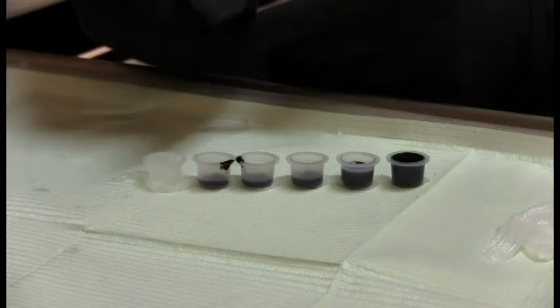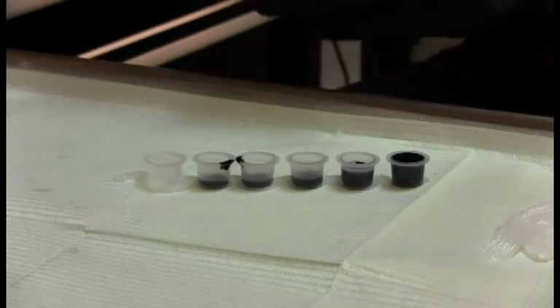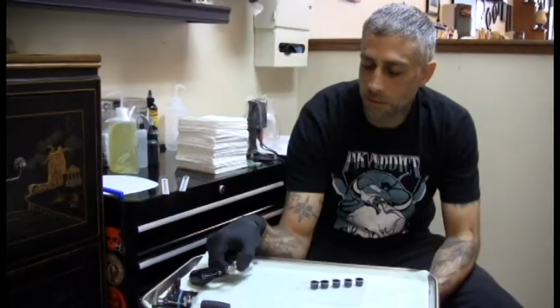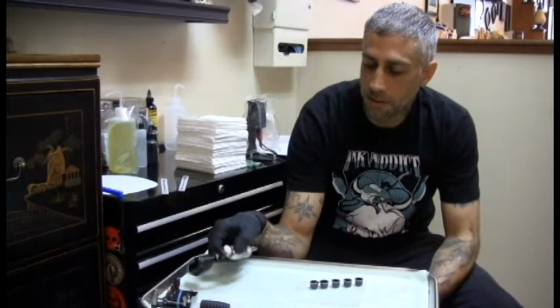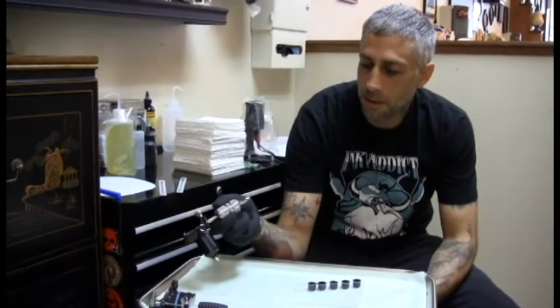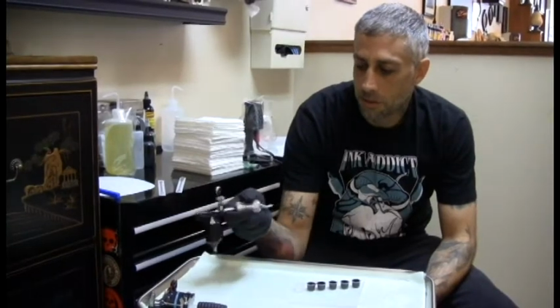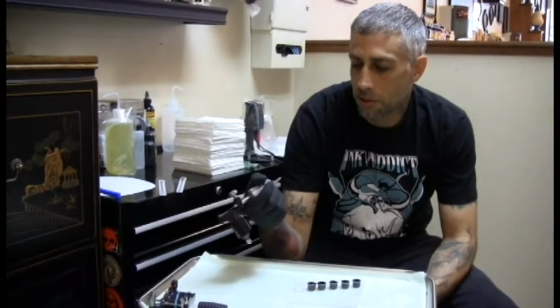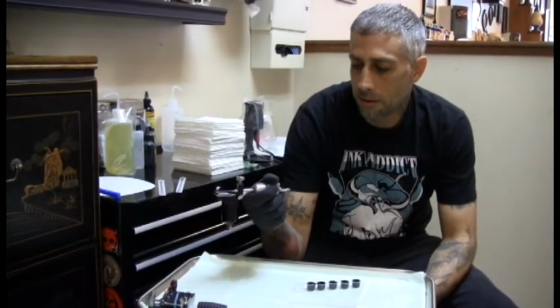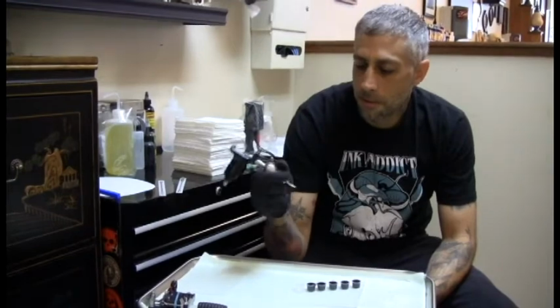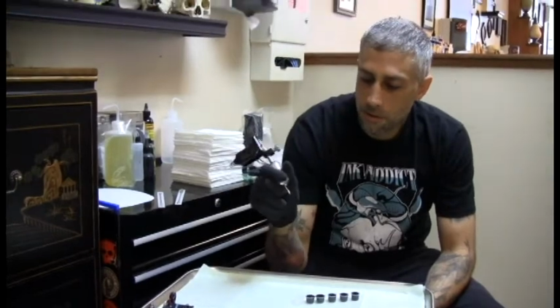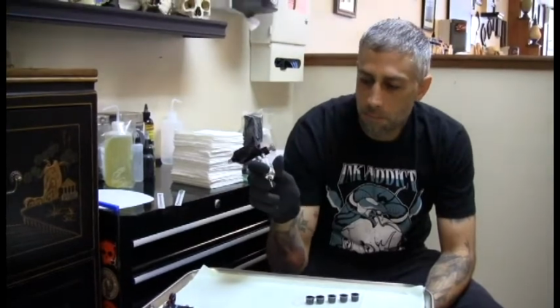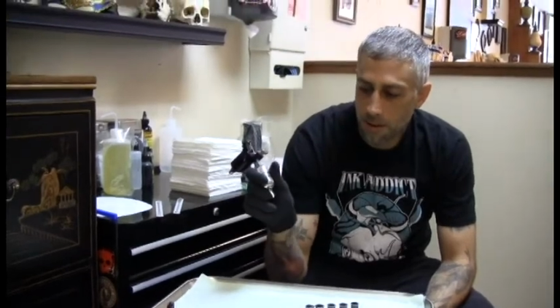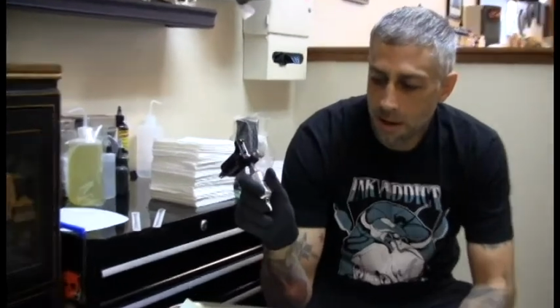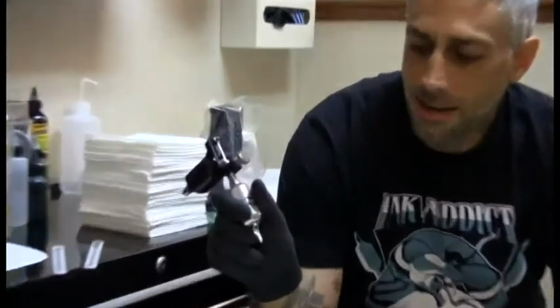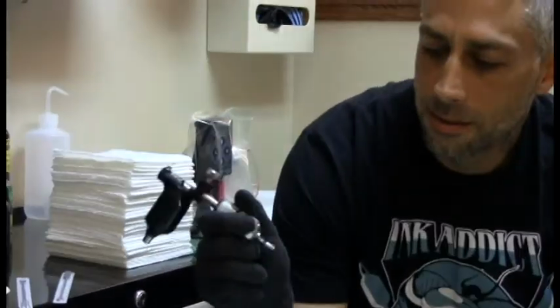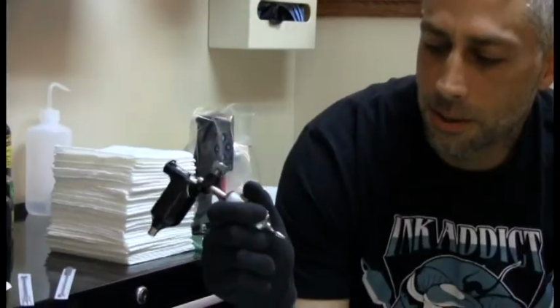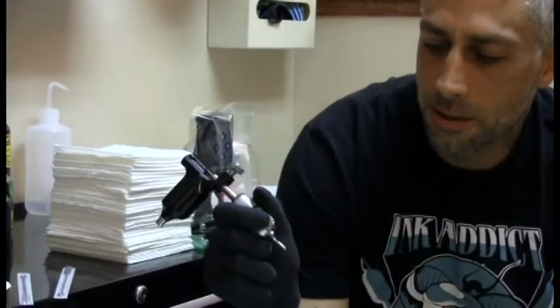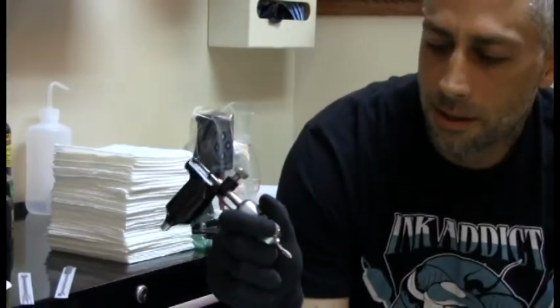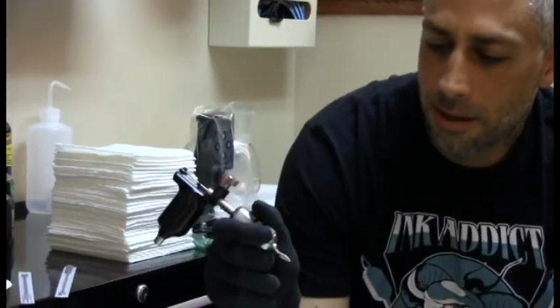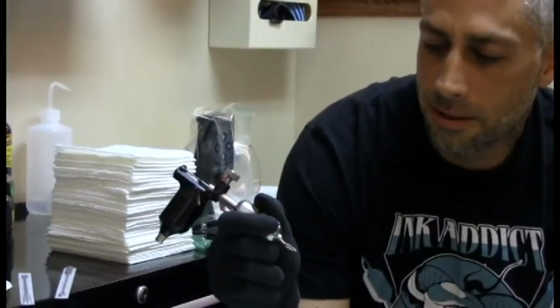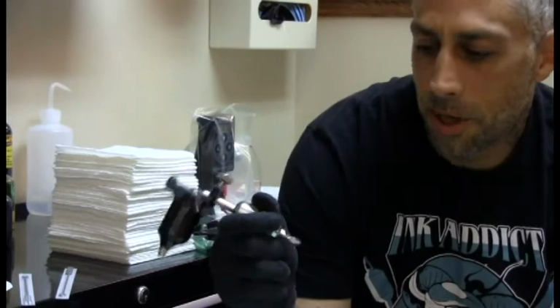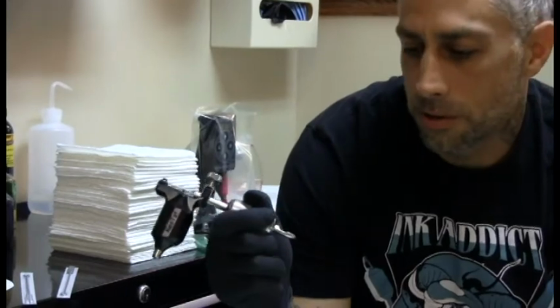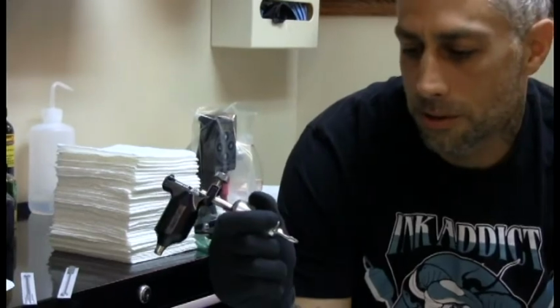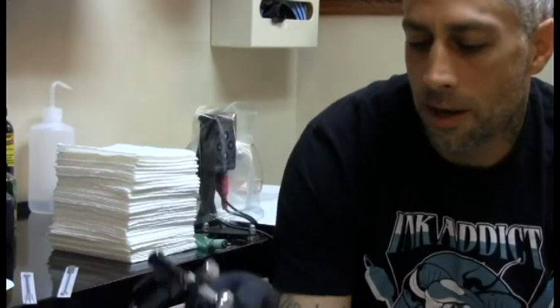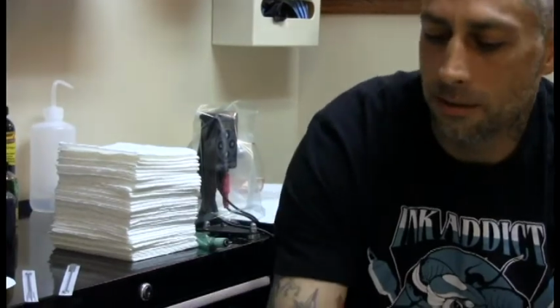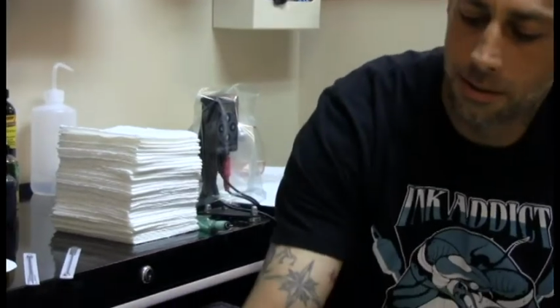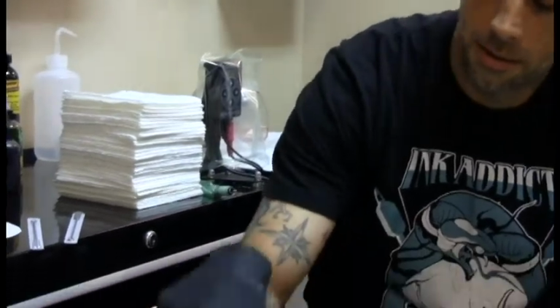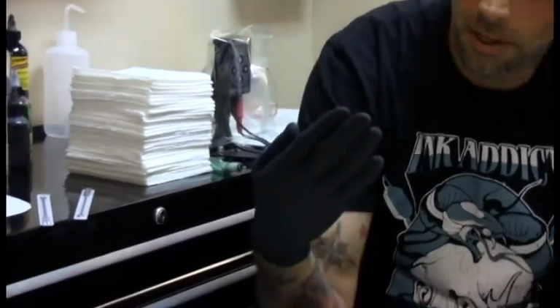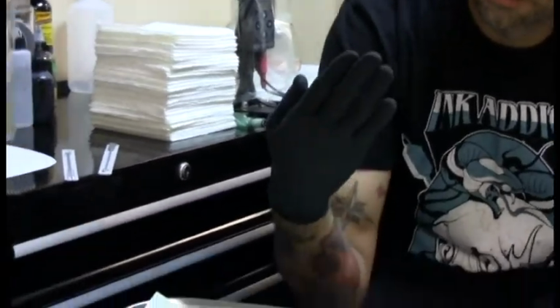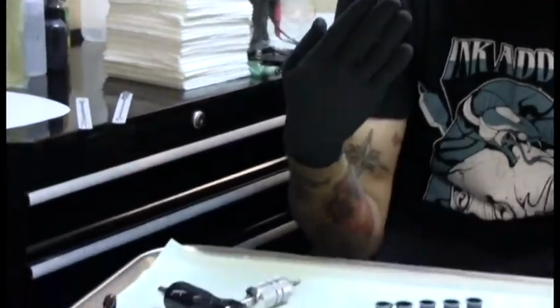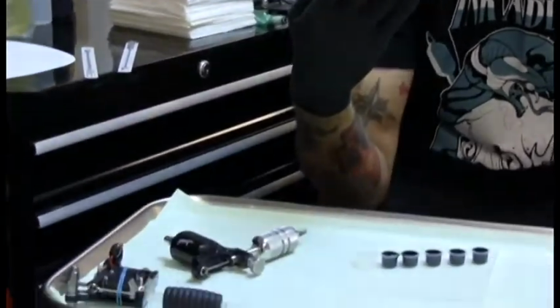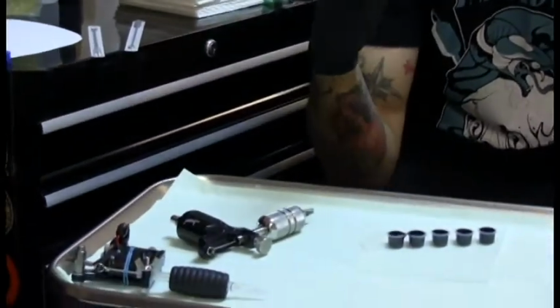As far as tattoo machines, this would be the shader. This is a Bug Pin 9 mag. Basically, it is the paintbrush — it's nine needles in the shape of a paintbrush.